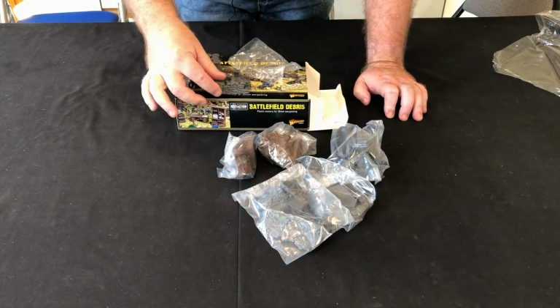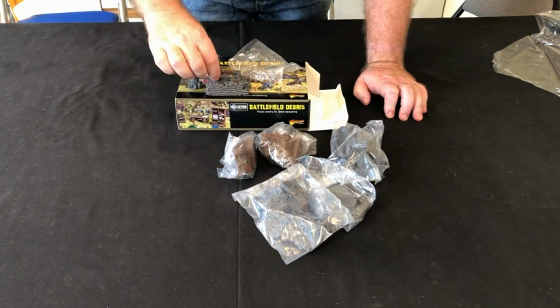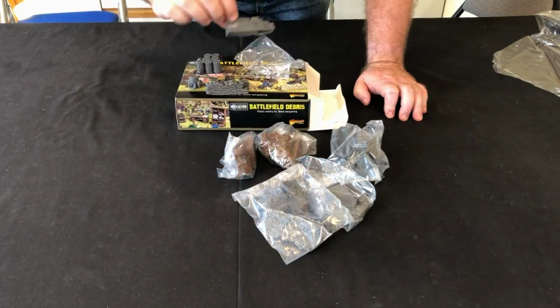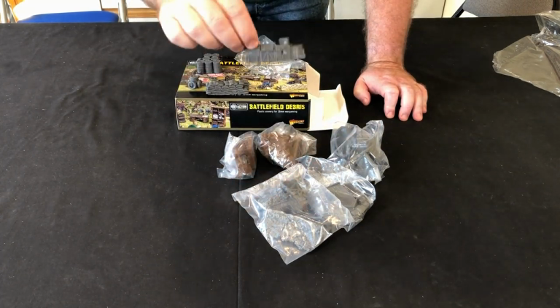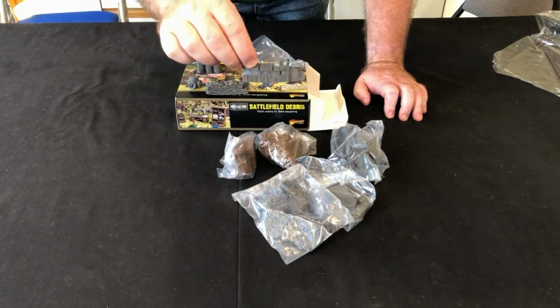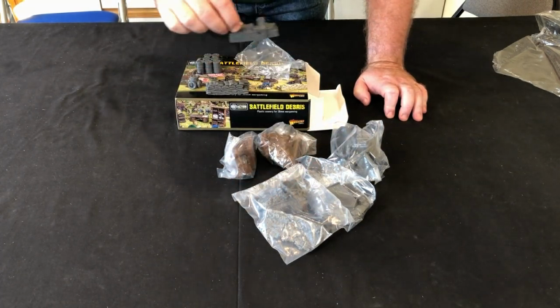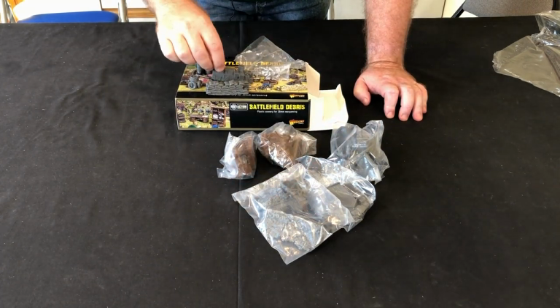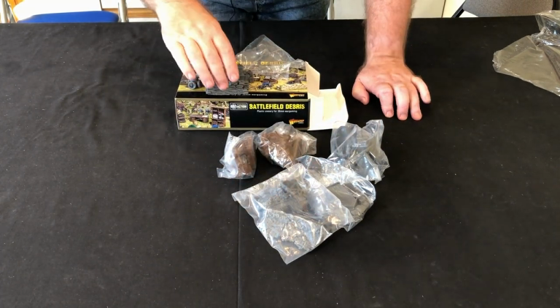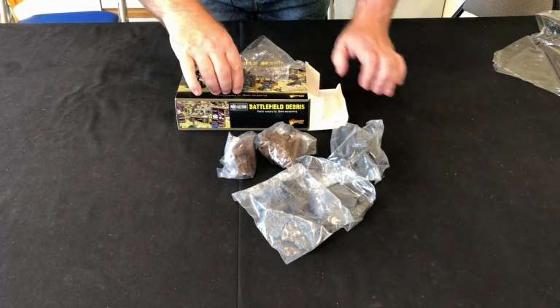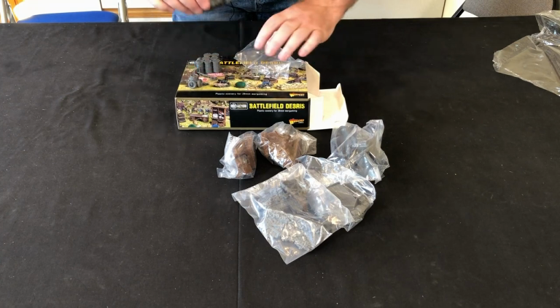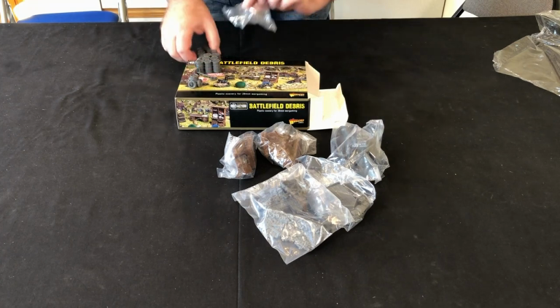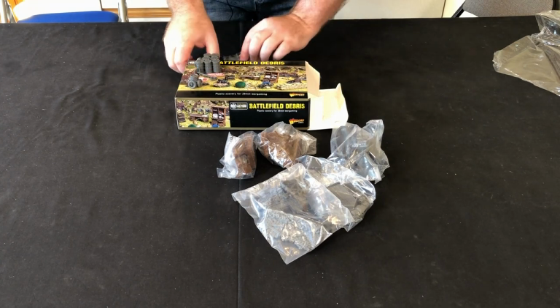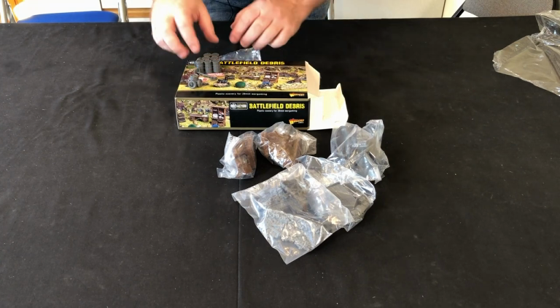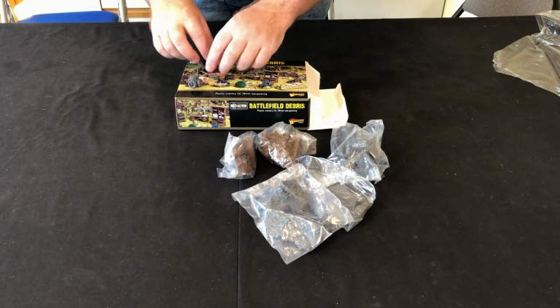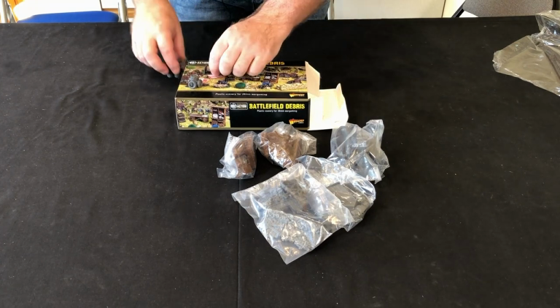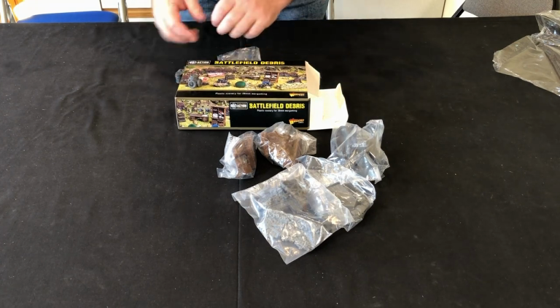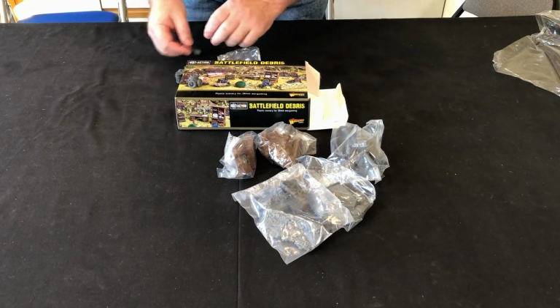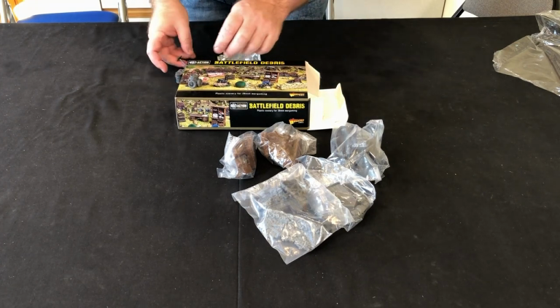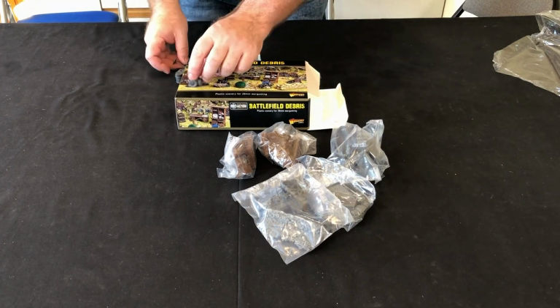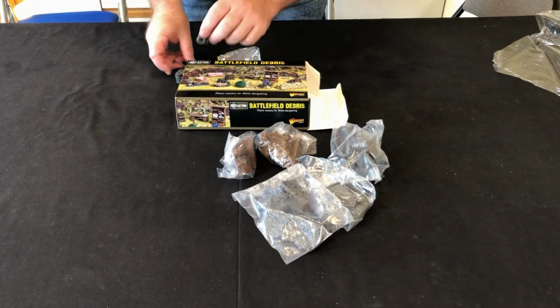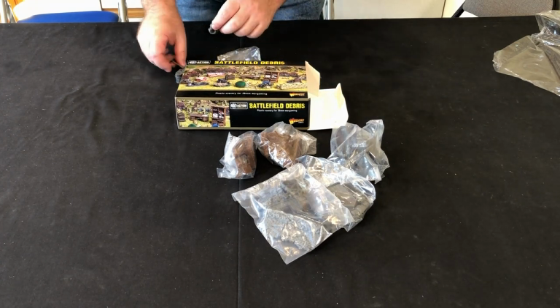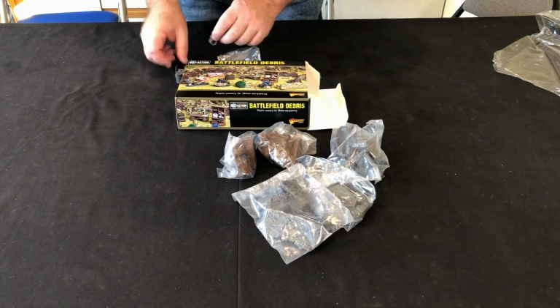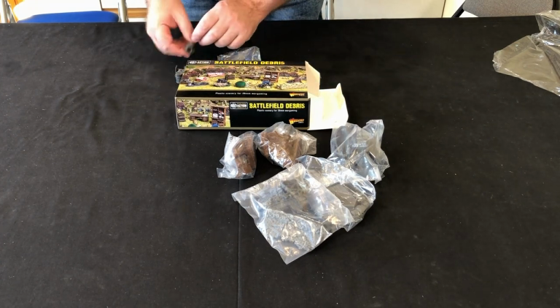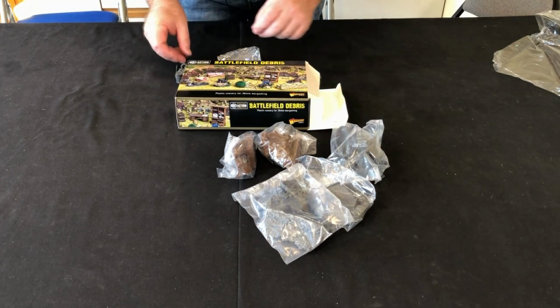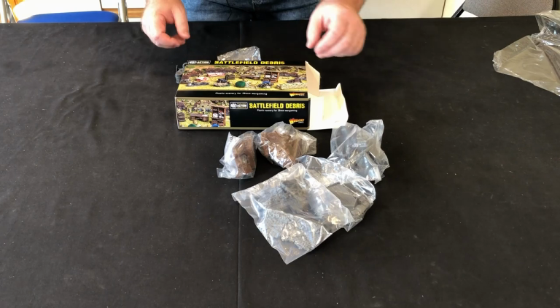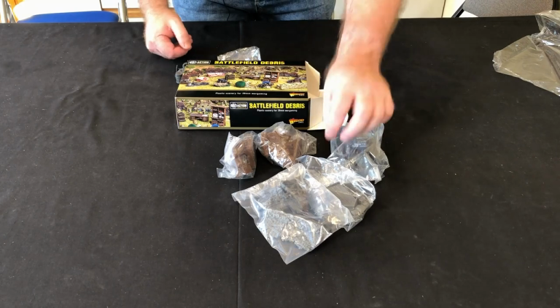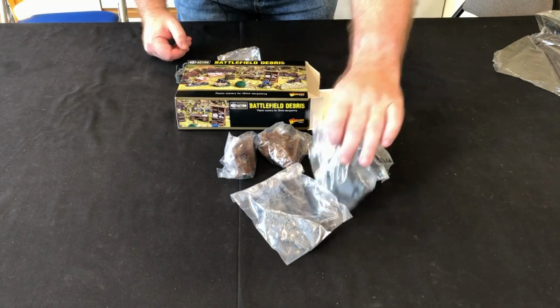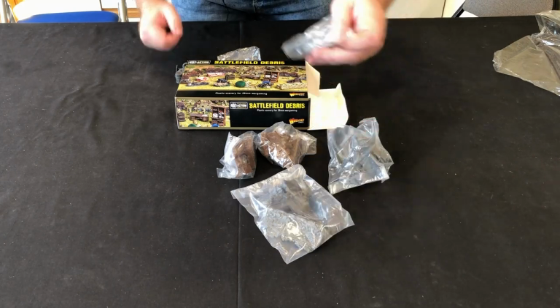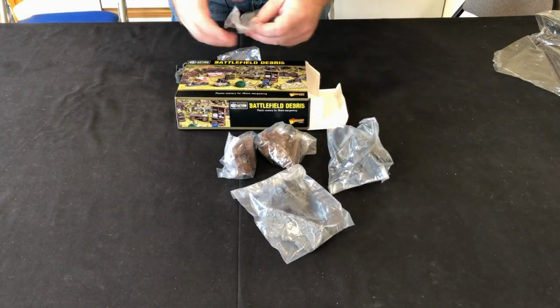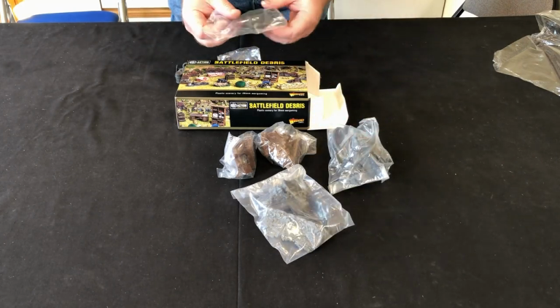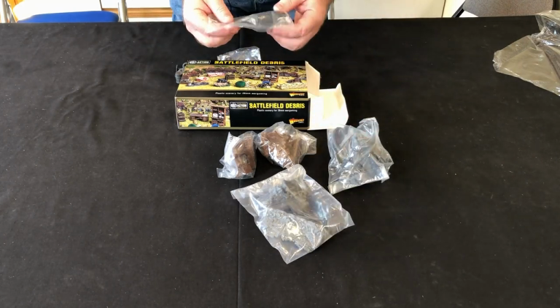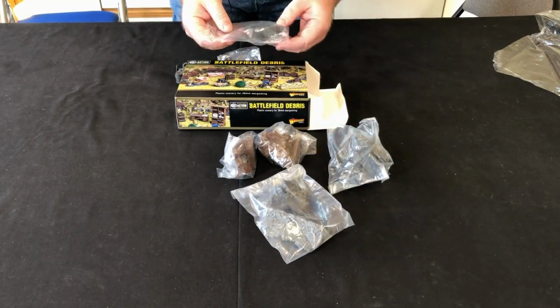These sandbagged emplacements will be brilliant for Chain of Command because you can use them as an entrenchment for a team — ideal for that. Same with the boxes and crates. That sandbag wall set is just your wall to hide behind — I do like a wall to hide behind!